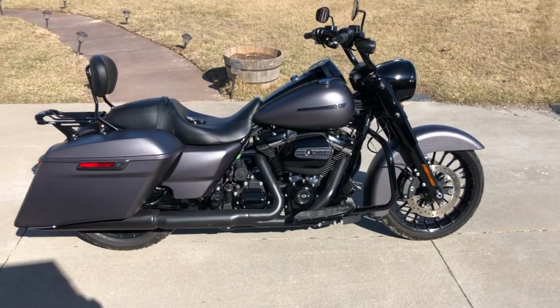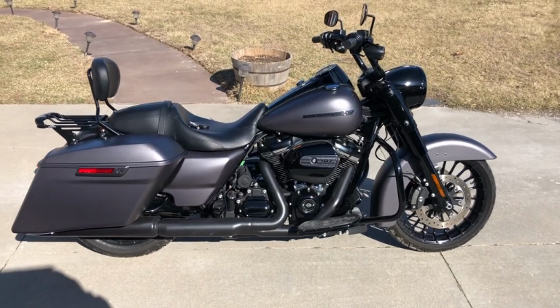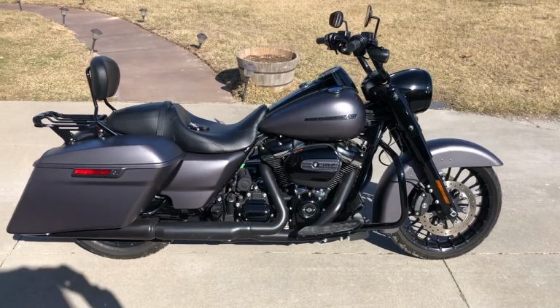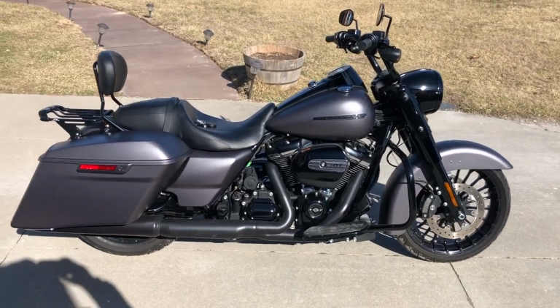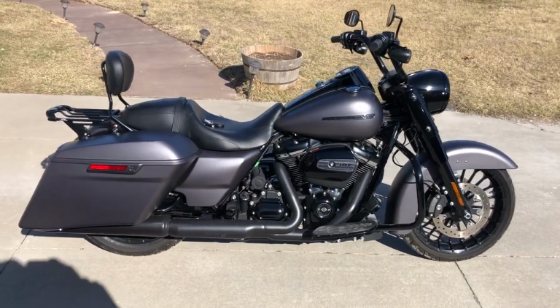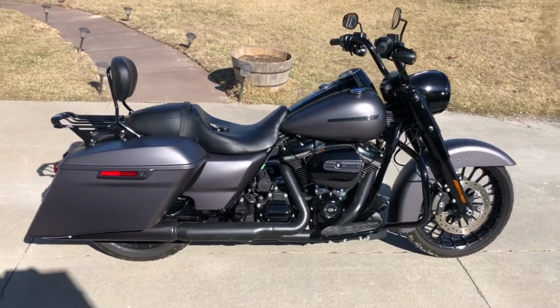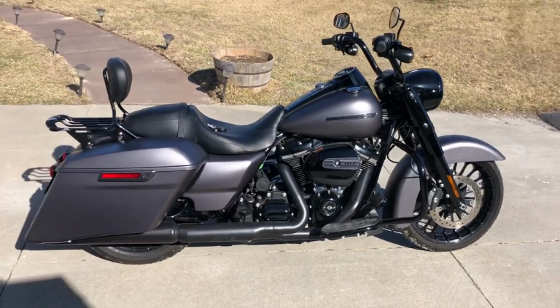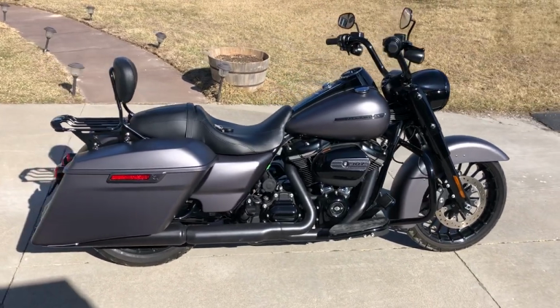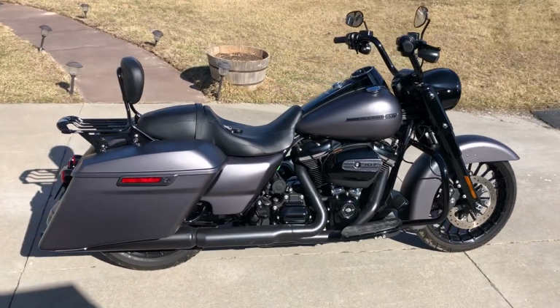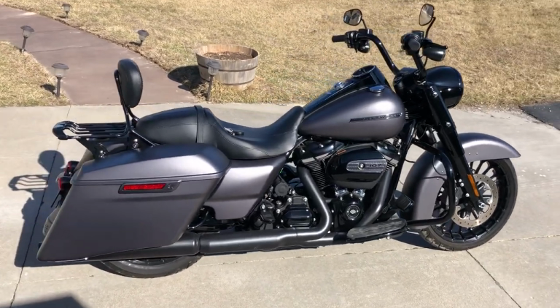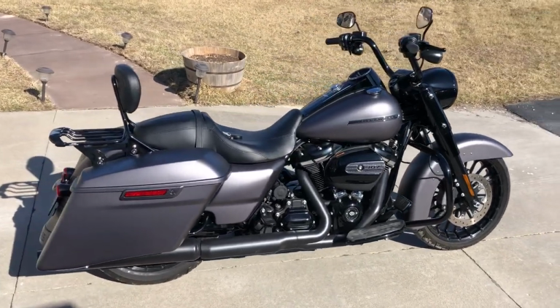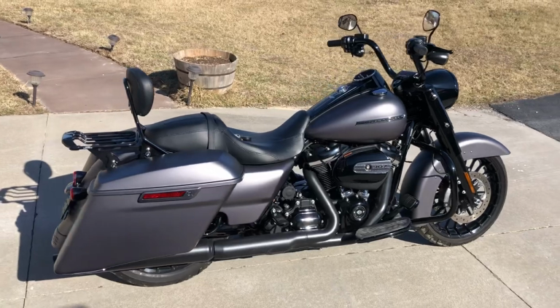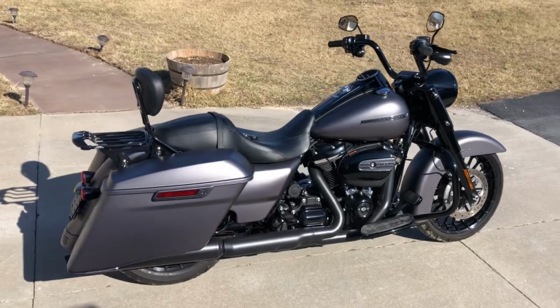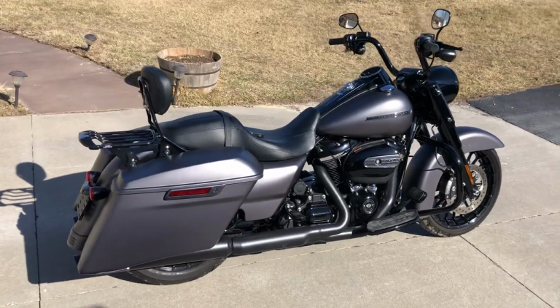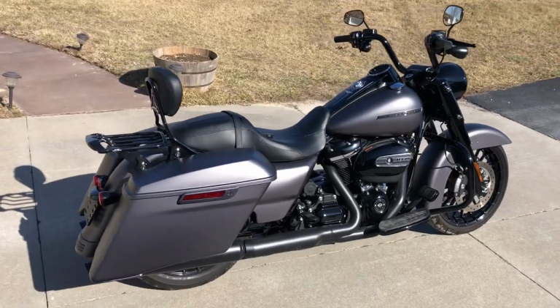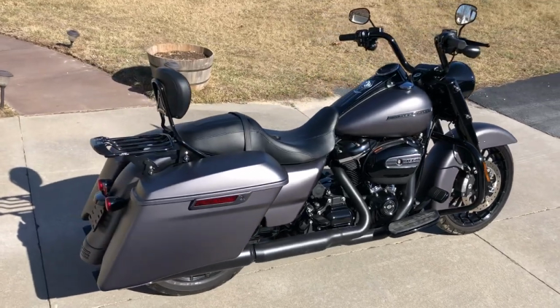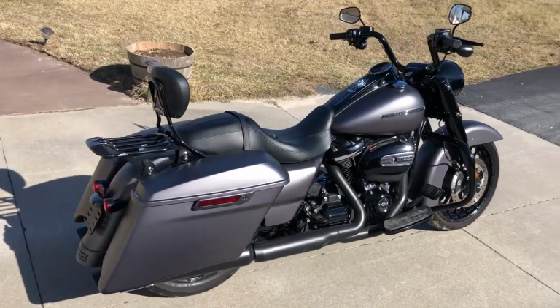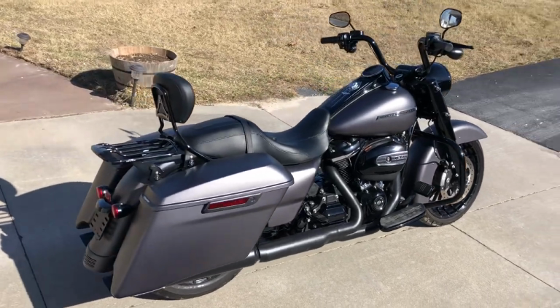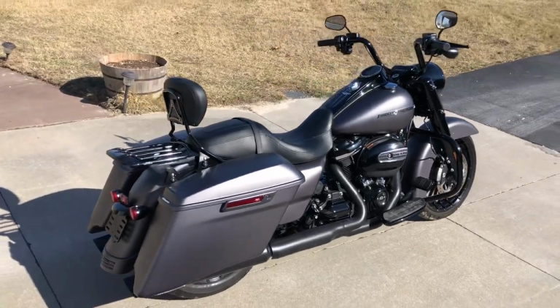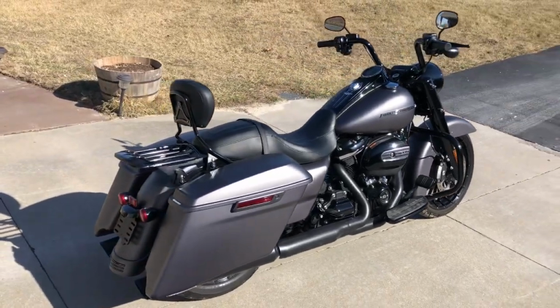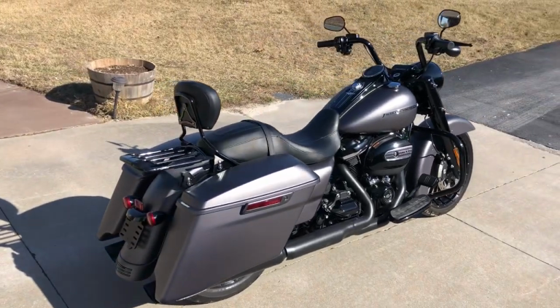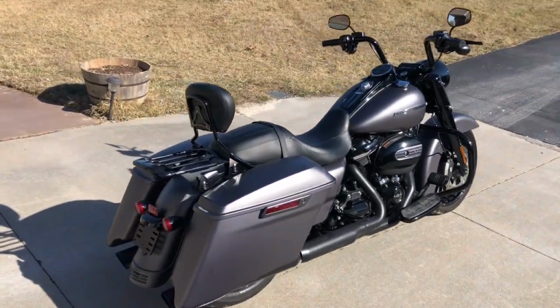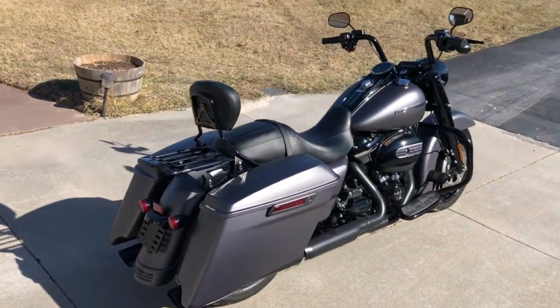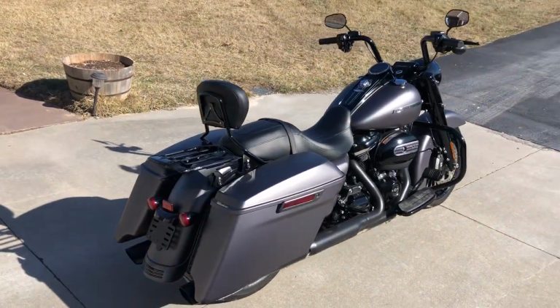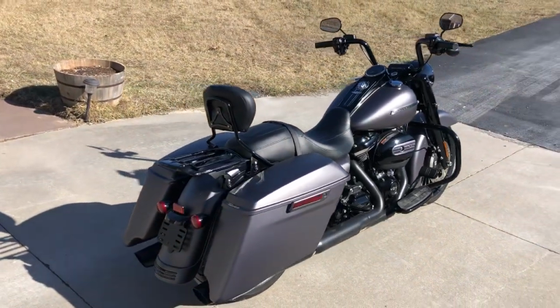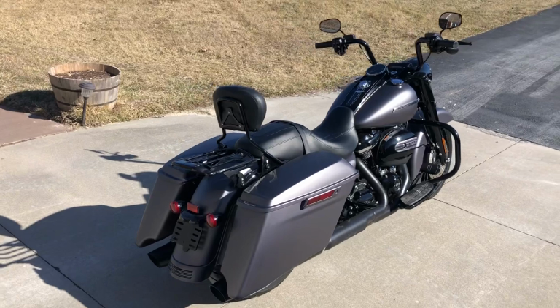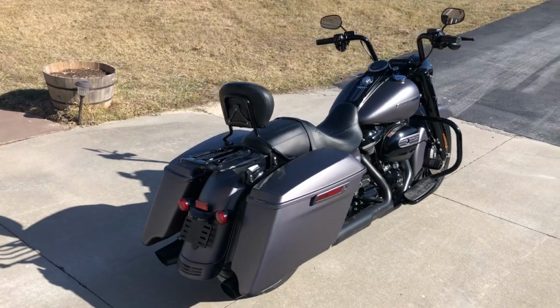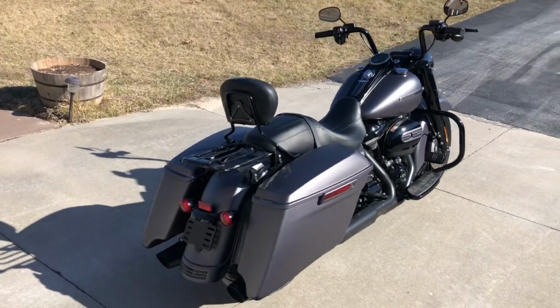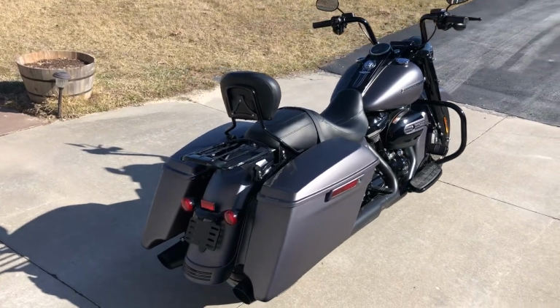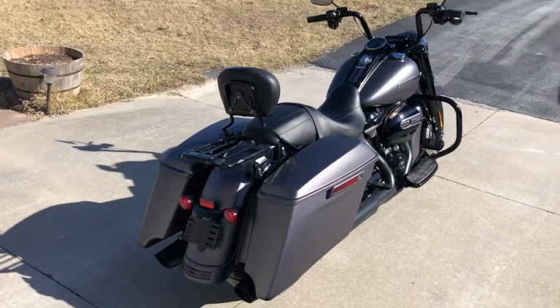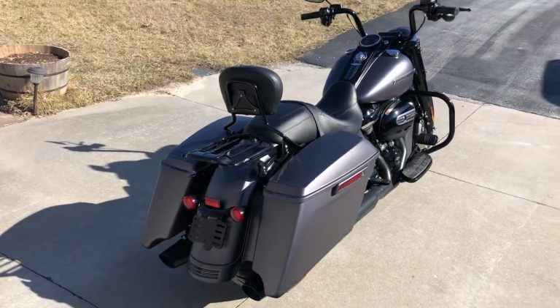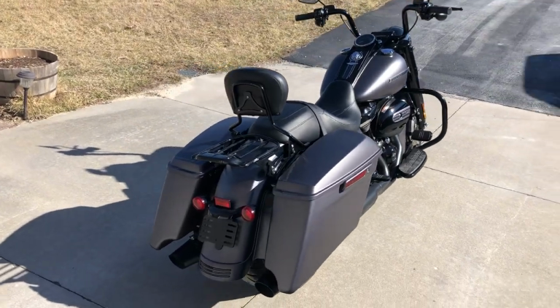This is a 2017 Harley-Davidson Road King Special. The color of this Road King Special is industrial grade denim.